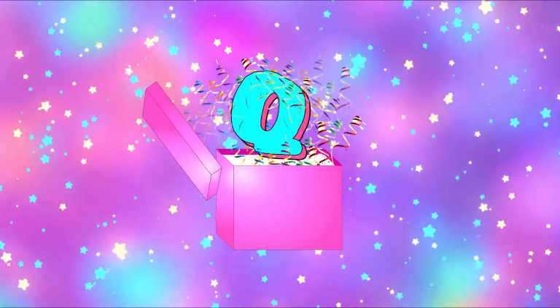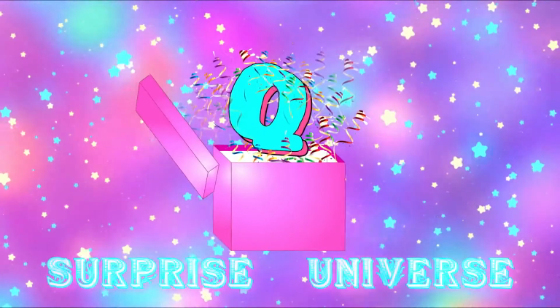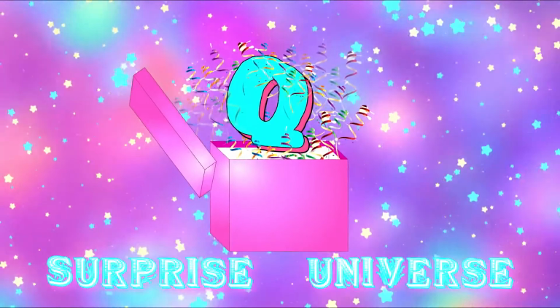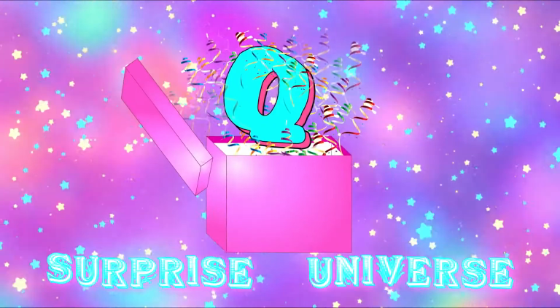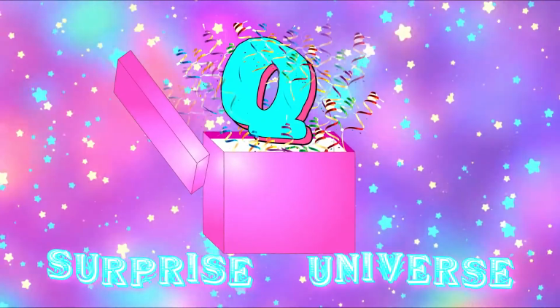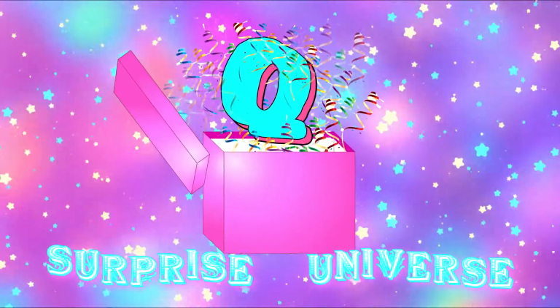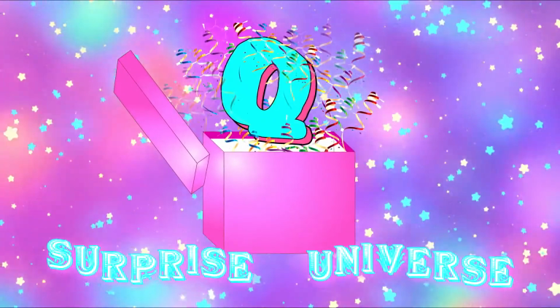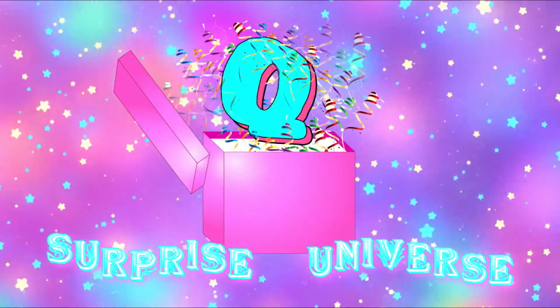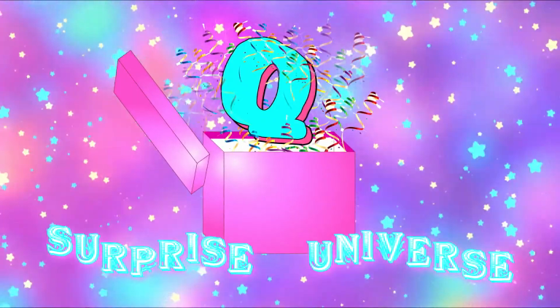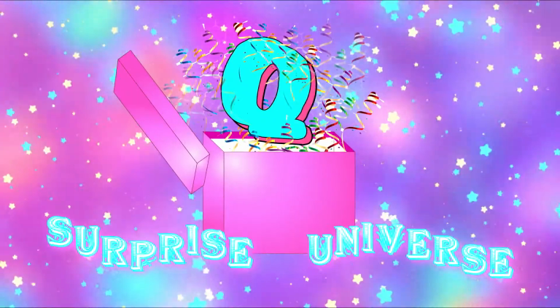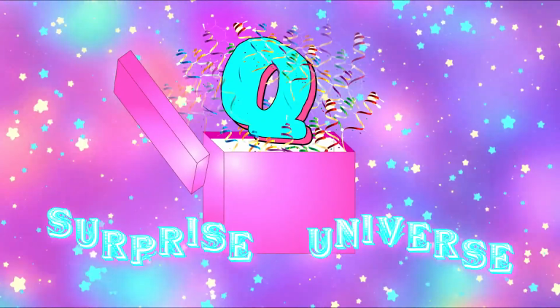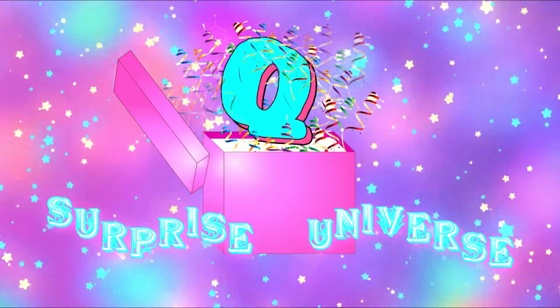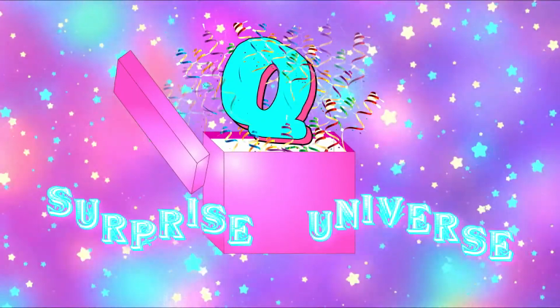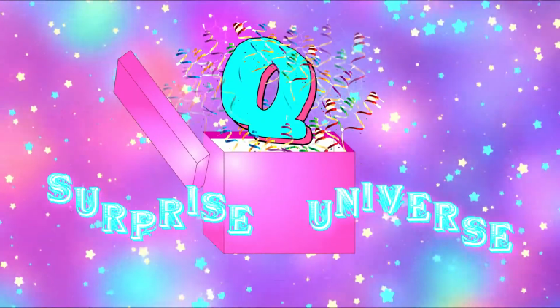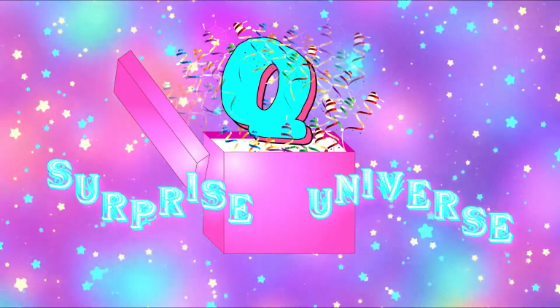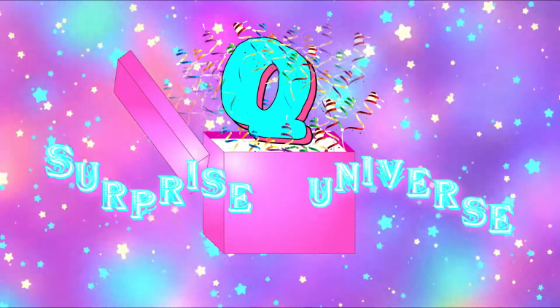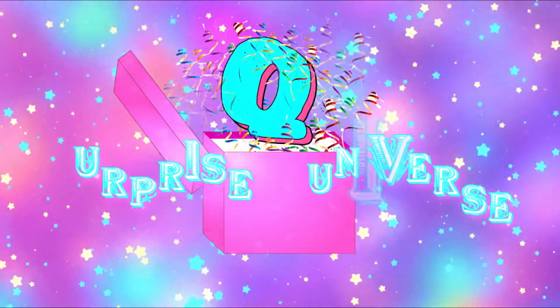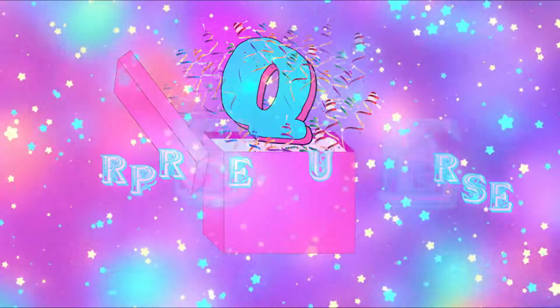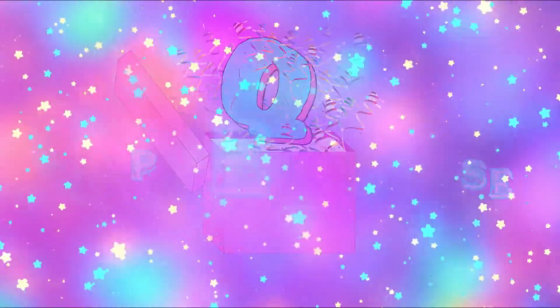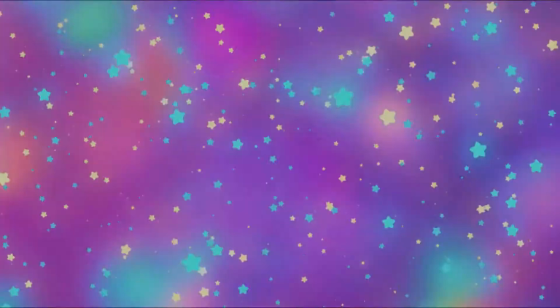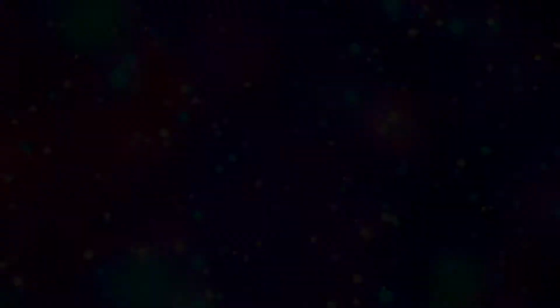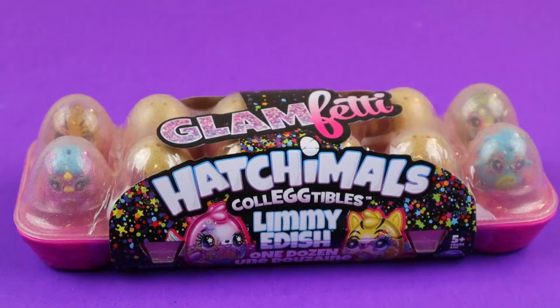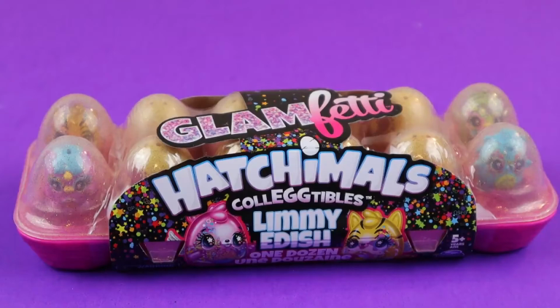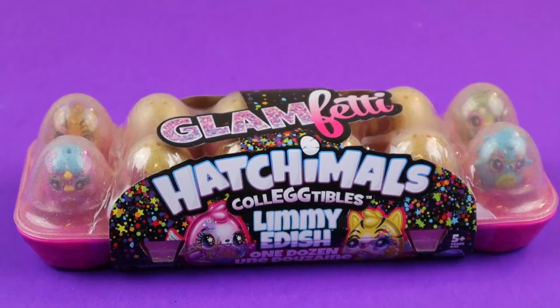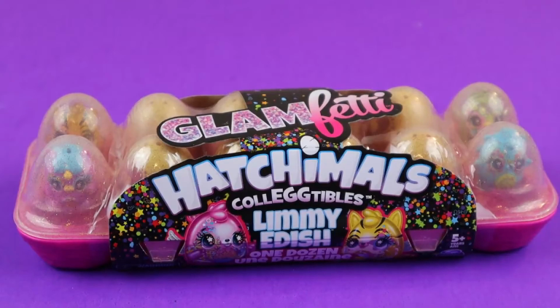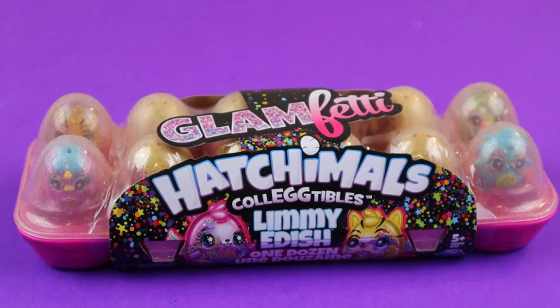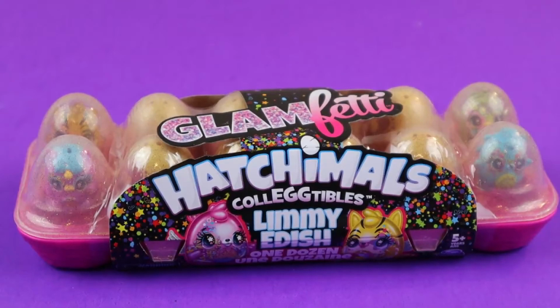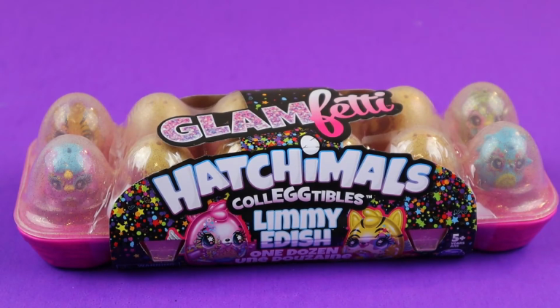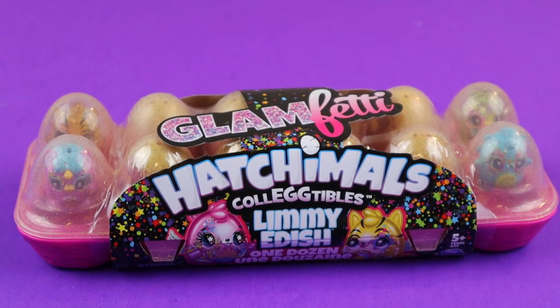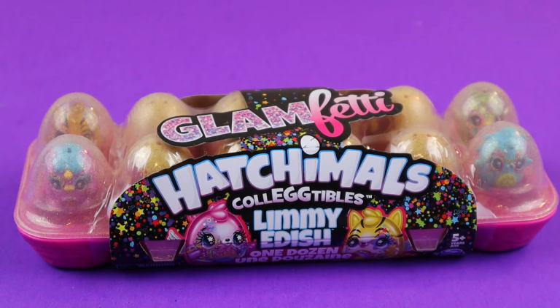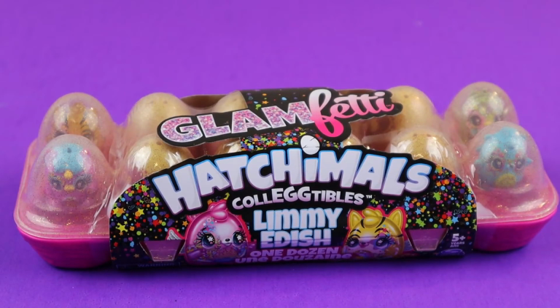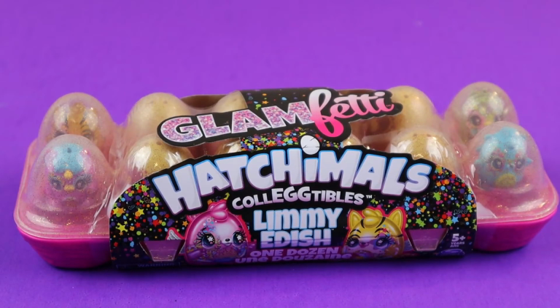It's me, Q-Surprise Universe! Hey guys, welcome back to another video with Q-Surprise Universe.